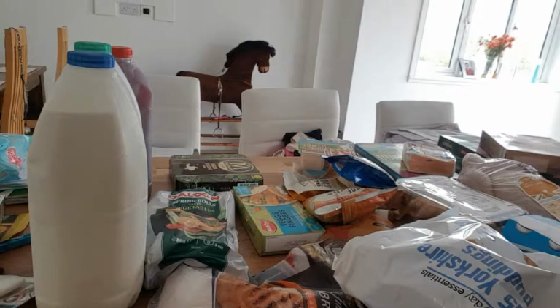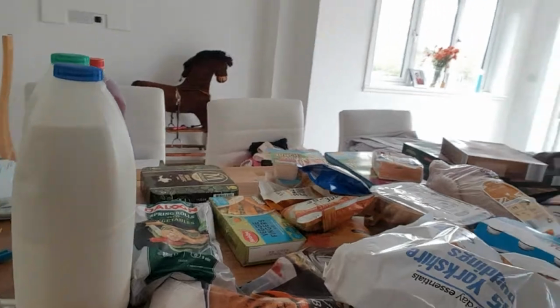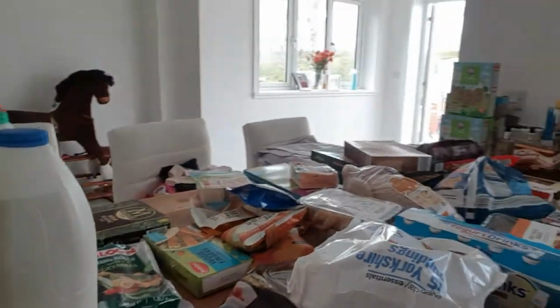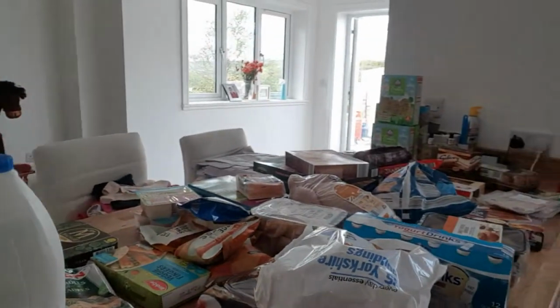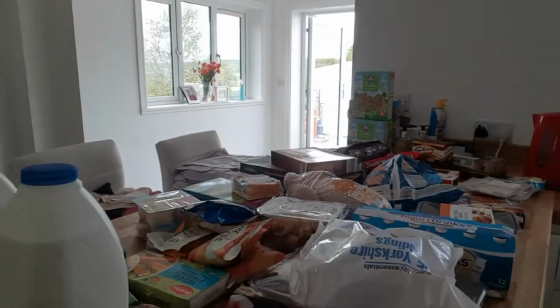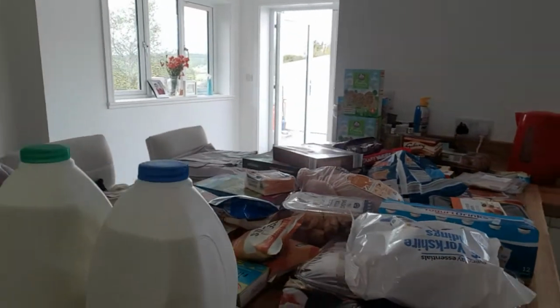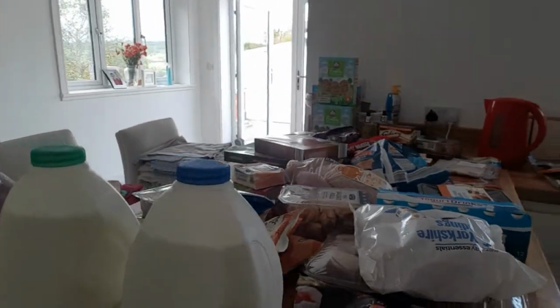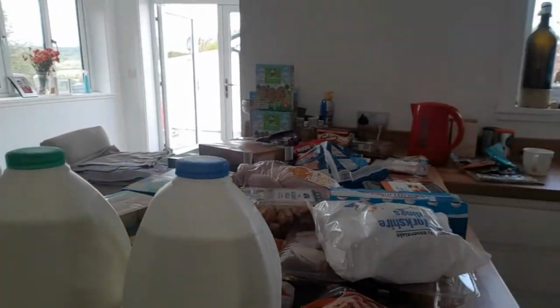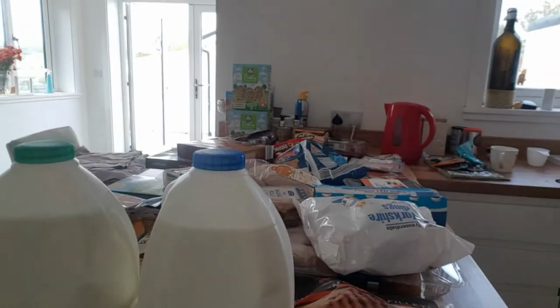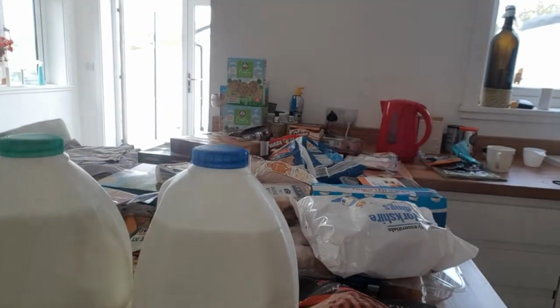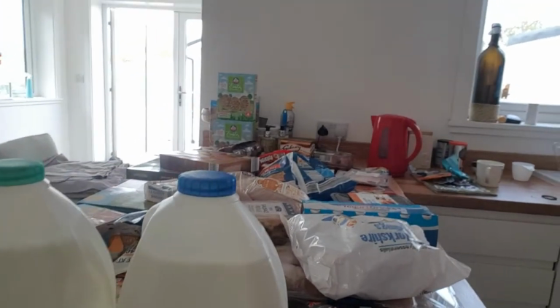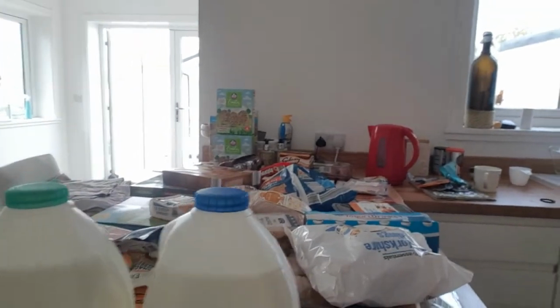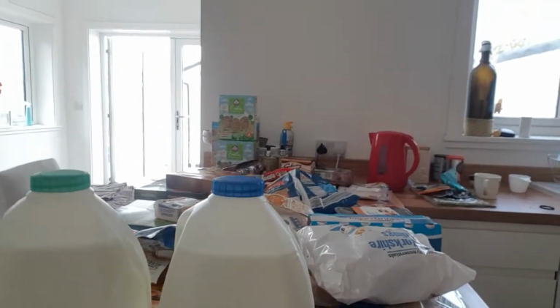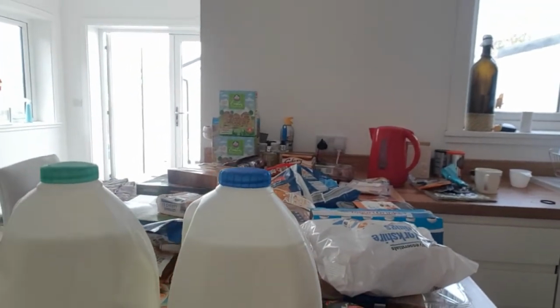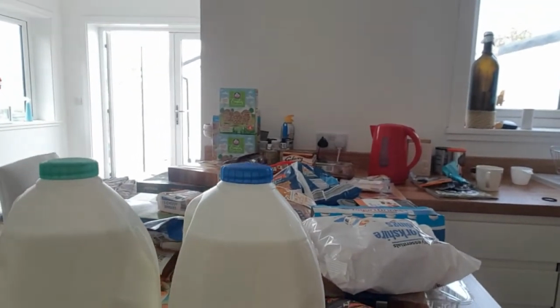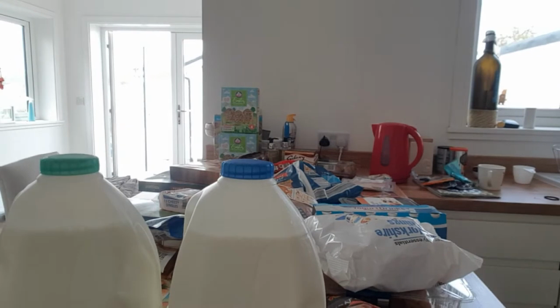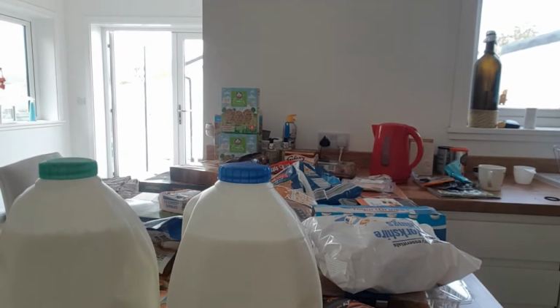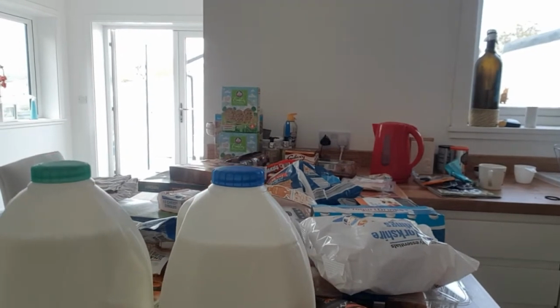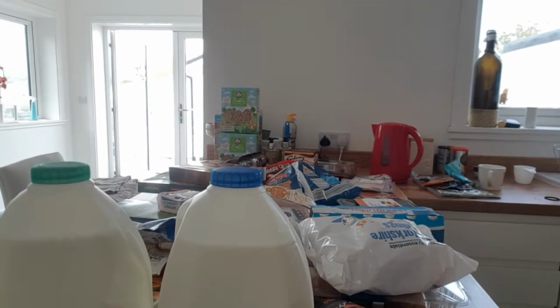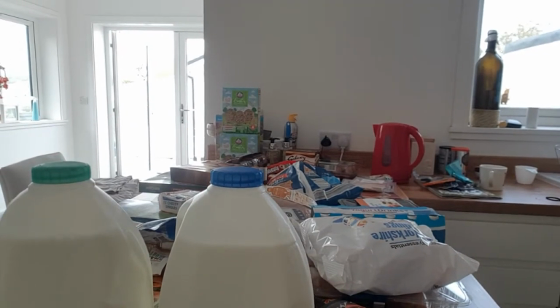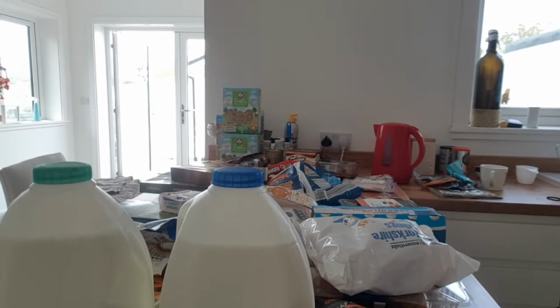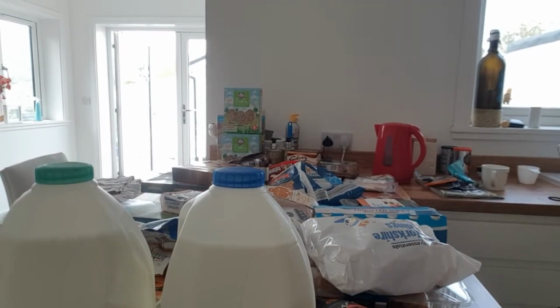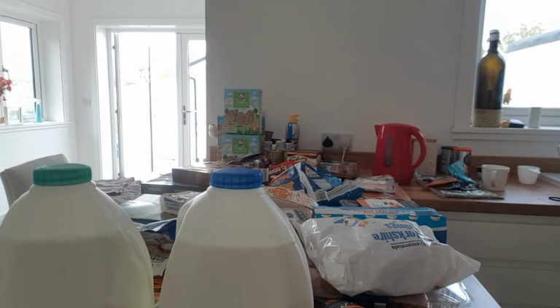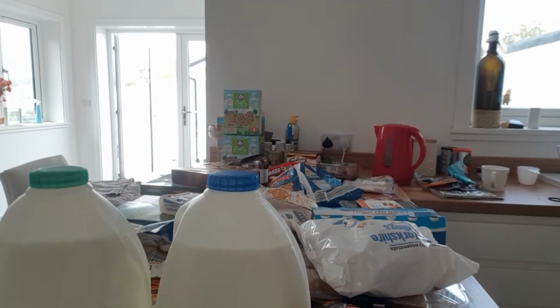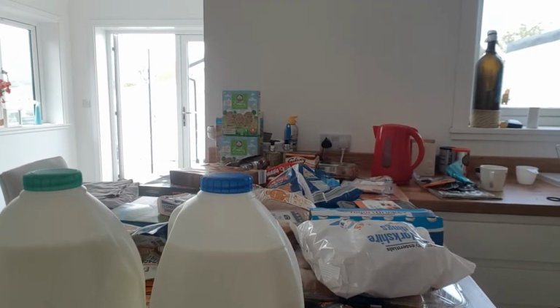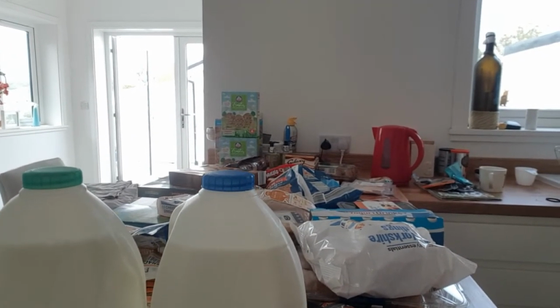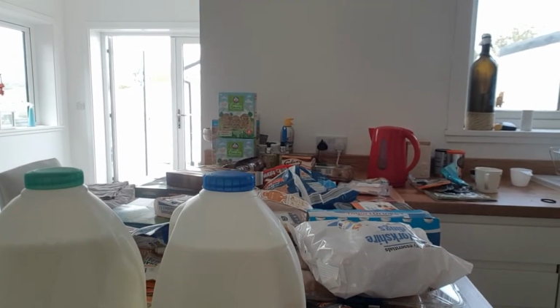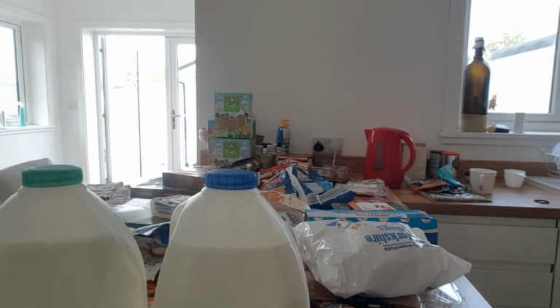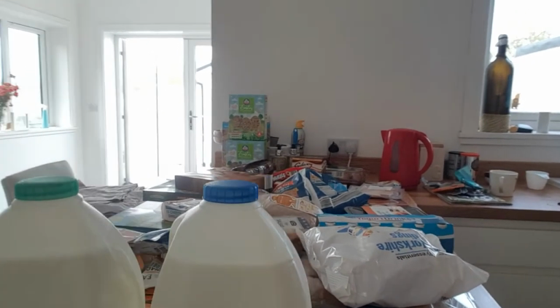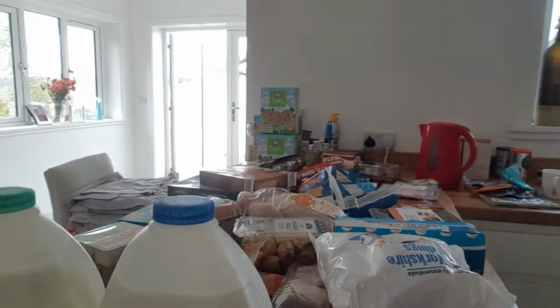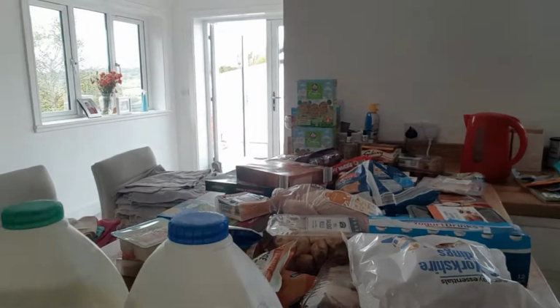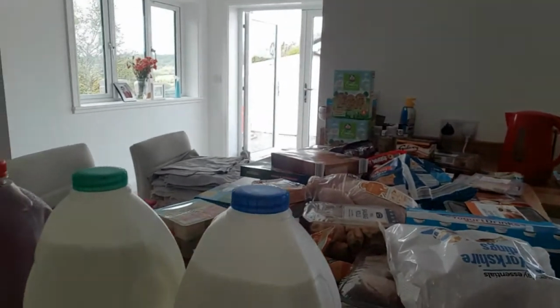This is the first haul that I'm doing — a food shopping haul from Farm Foods and Aldi. The majority is from Aldi, so I'll just go through it now.